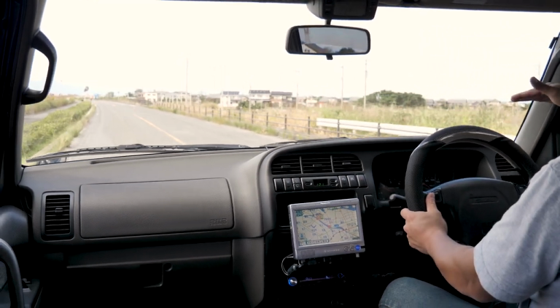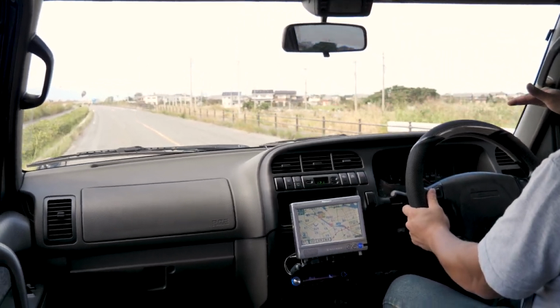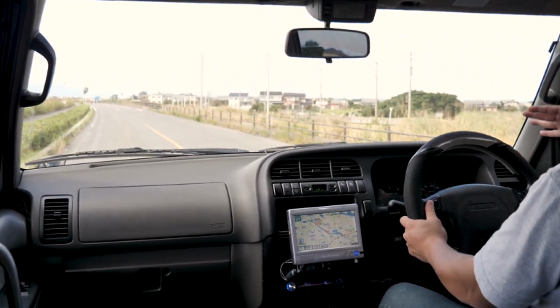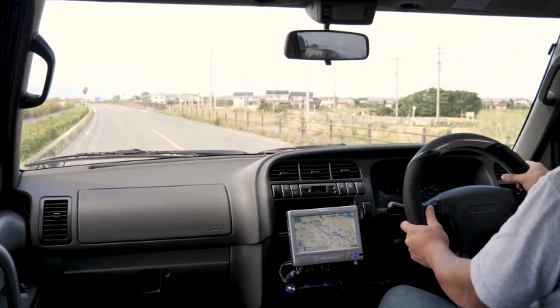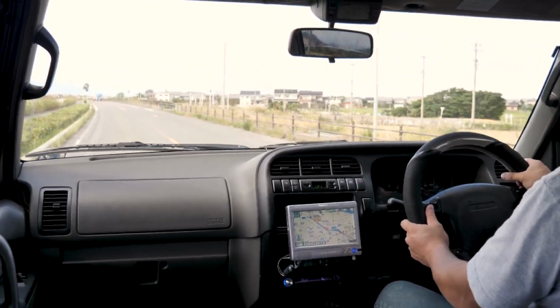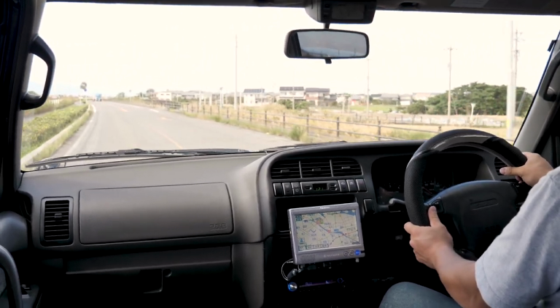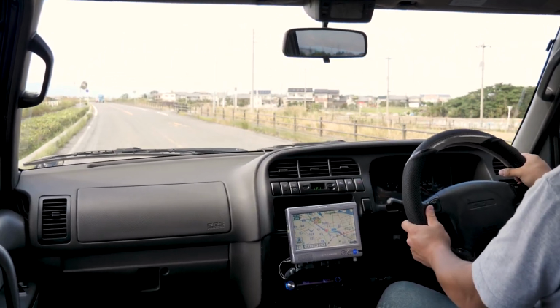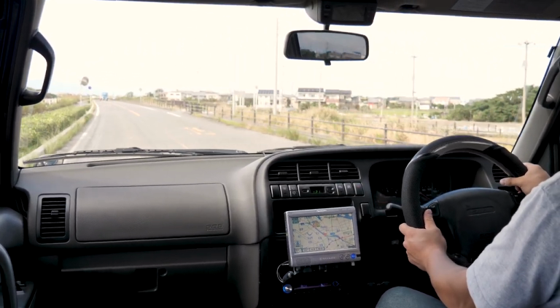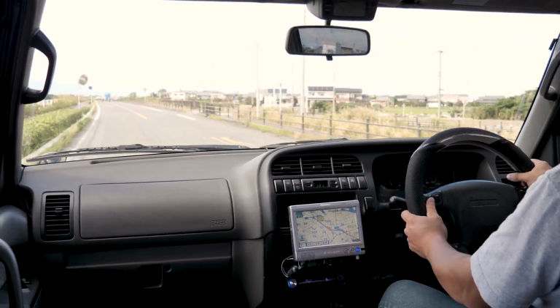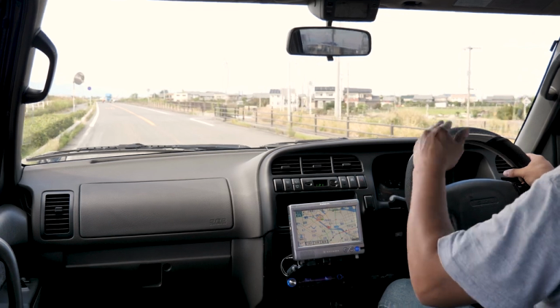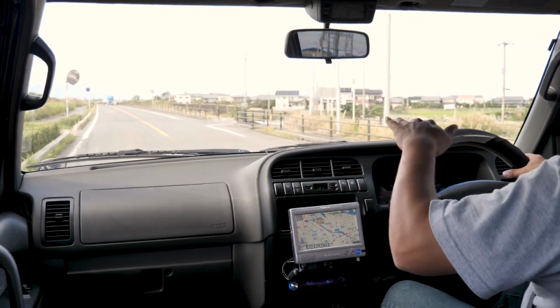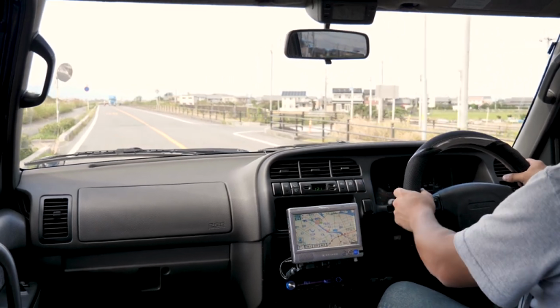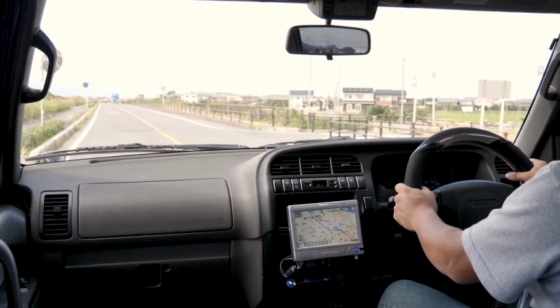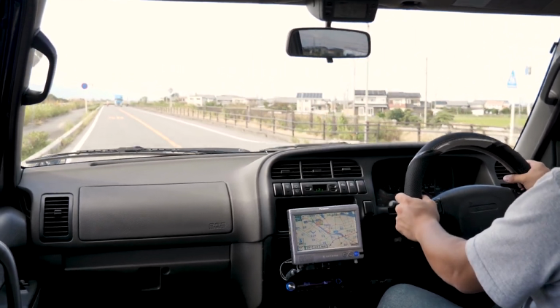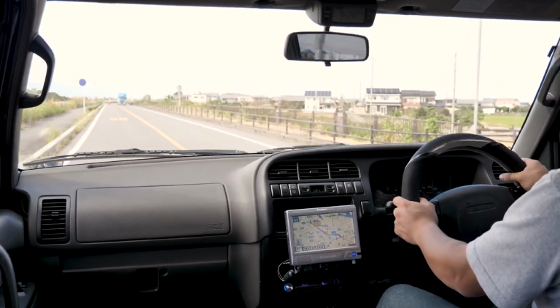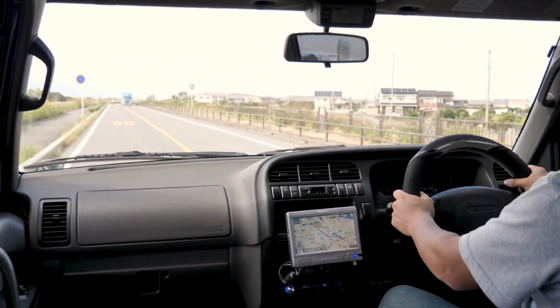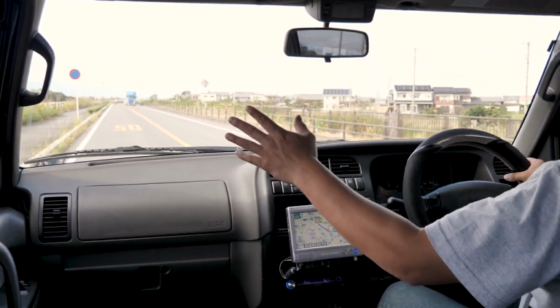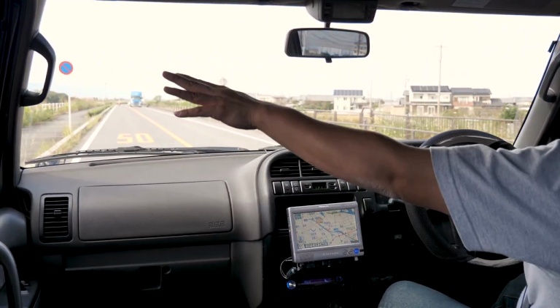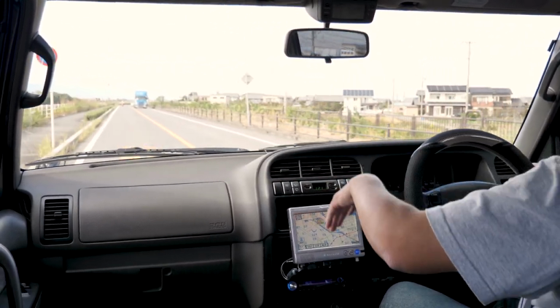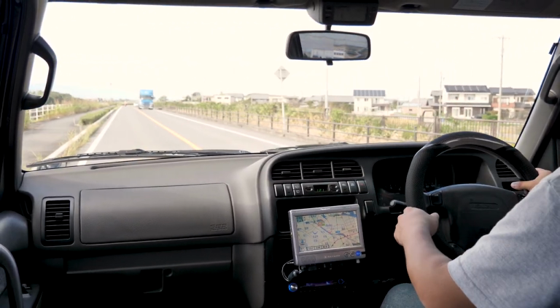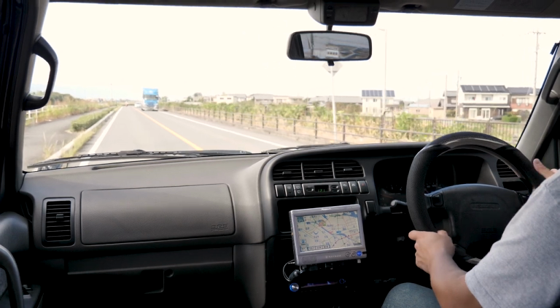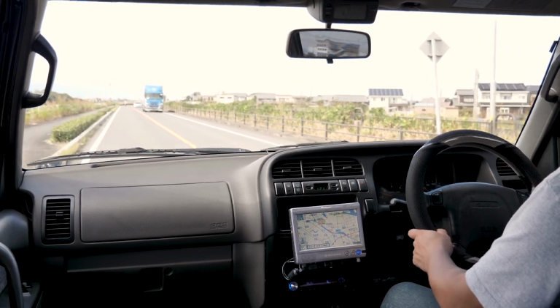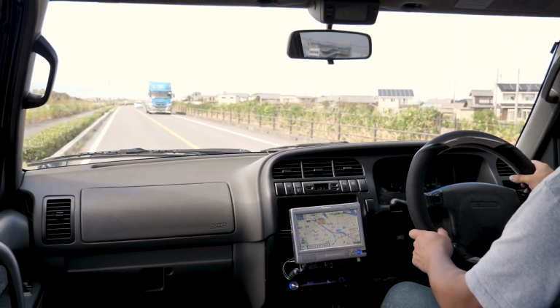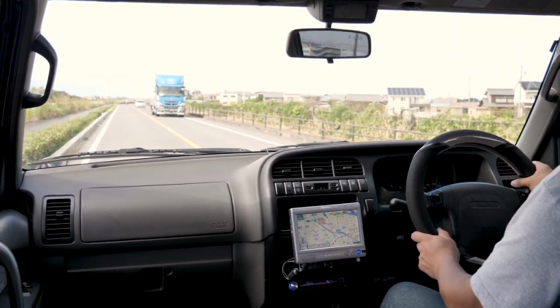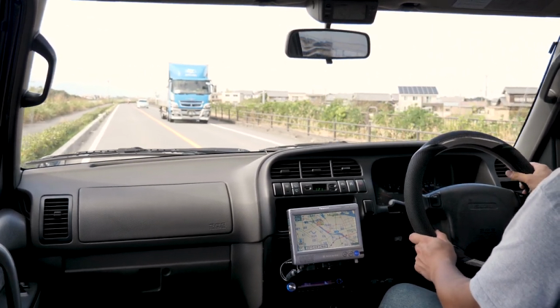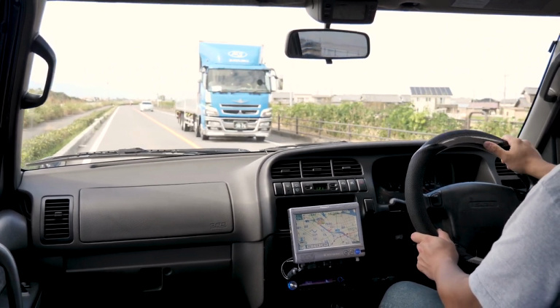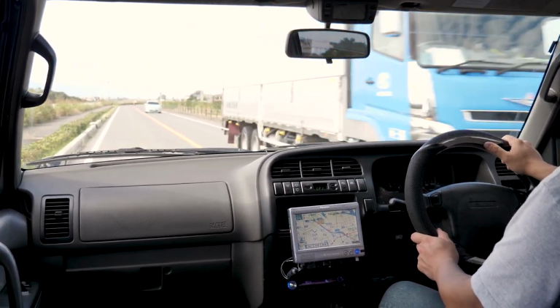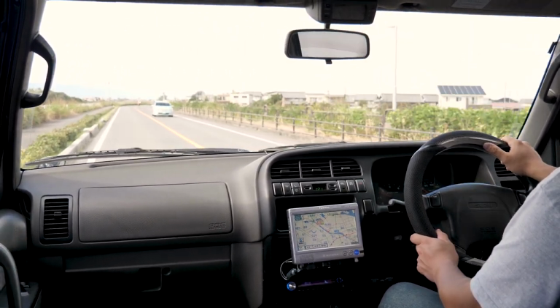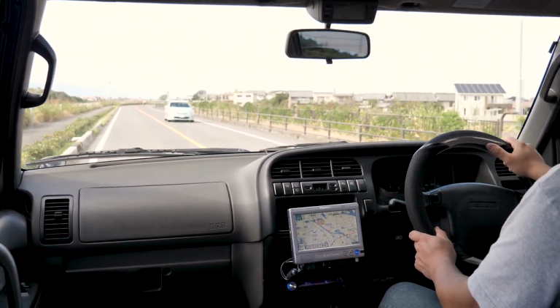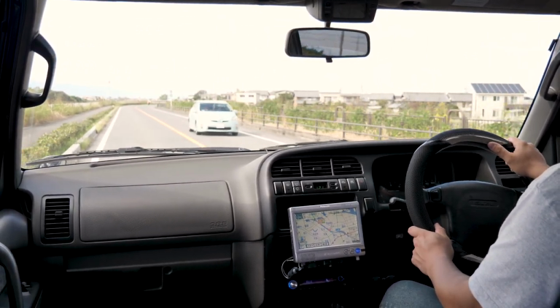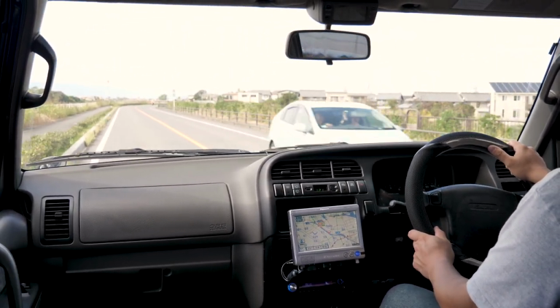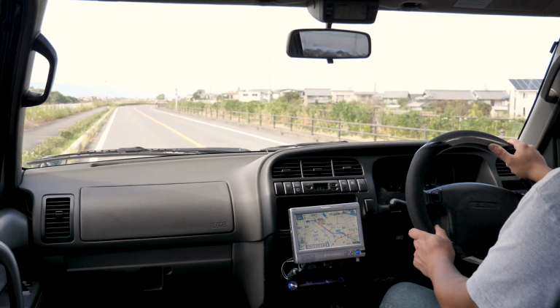Just like American SUVs, JDM SUVs are sitting a bit higher — quite pleasant. Good view: I can see across the river there, I can see into the farms over here. It's a good time.